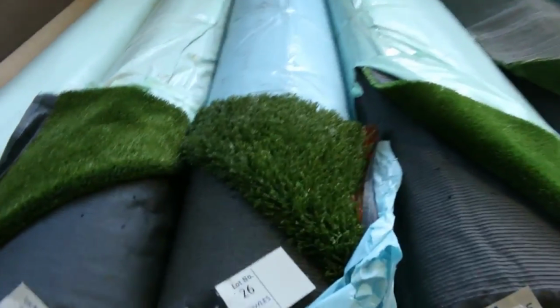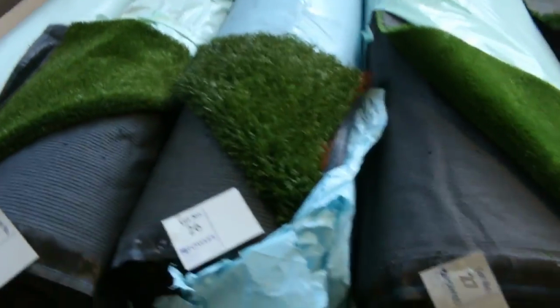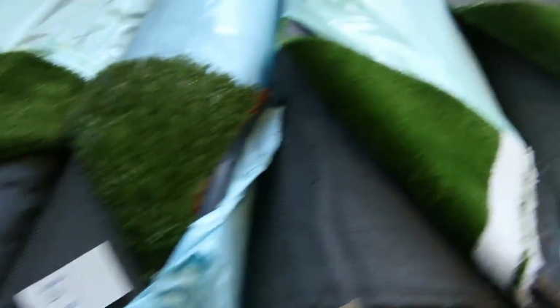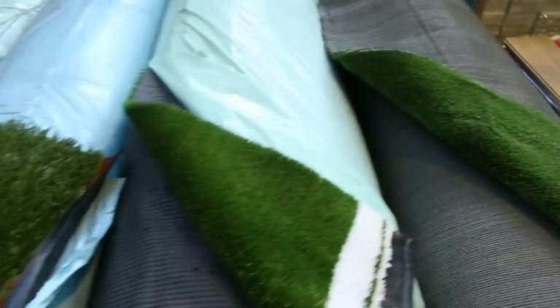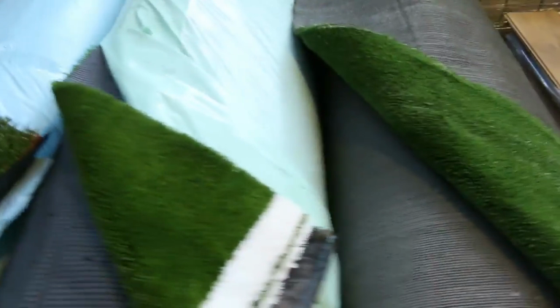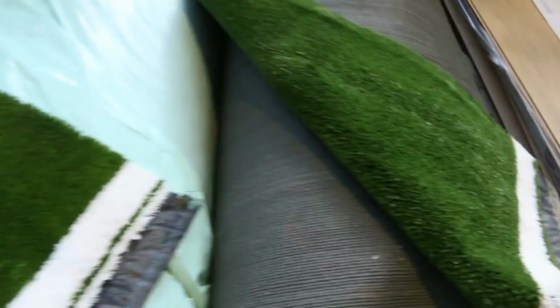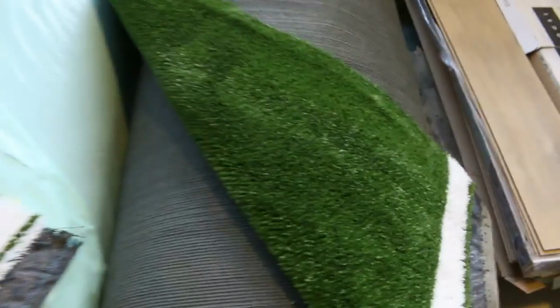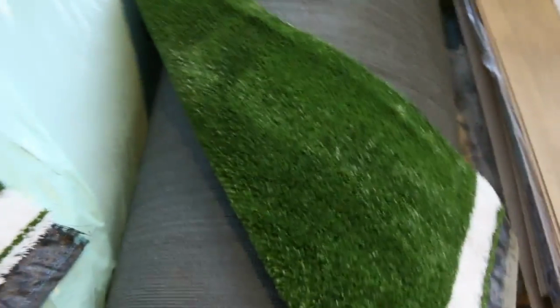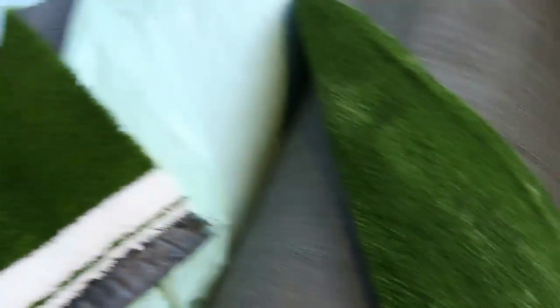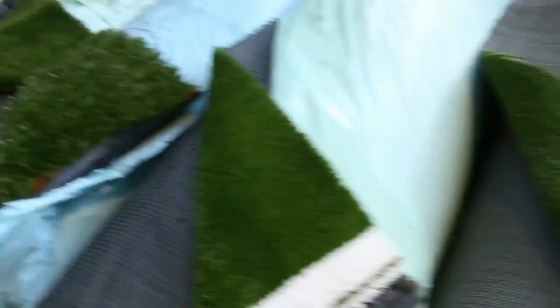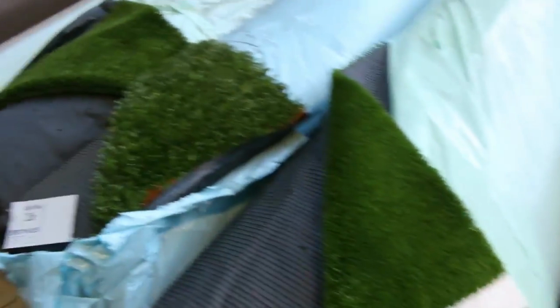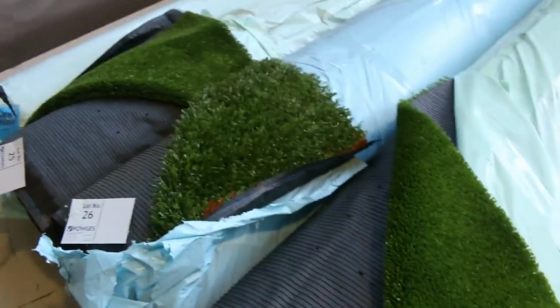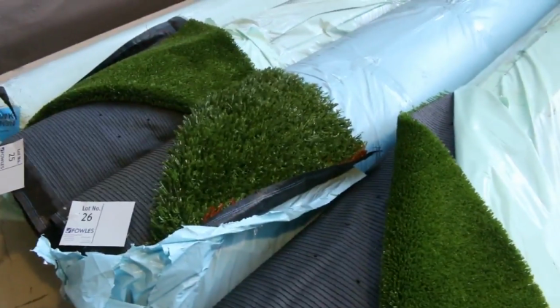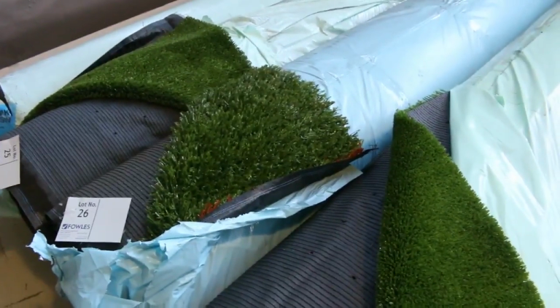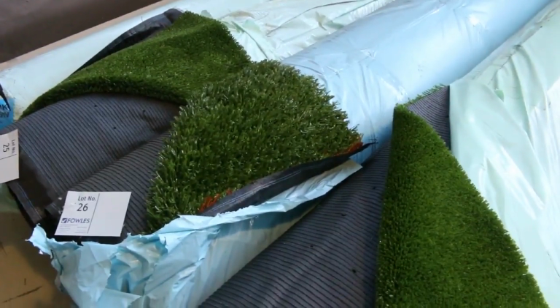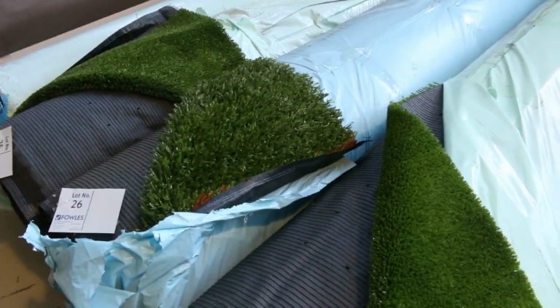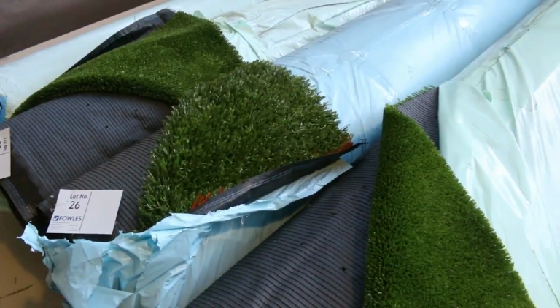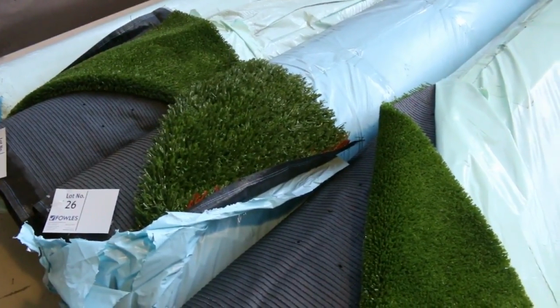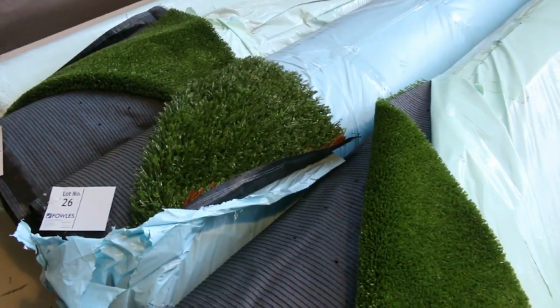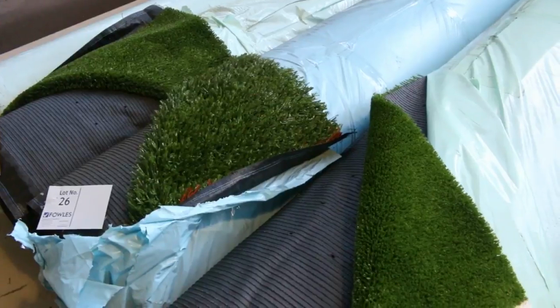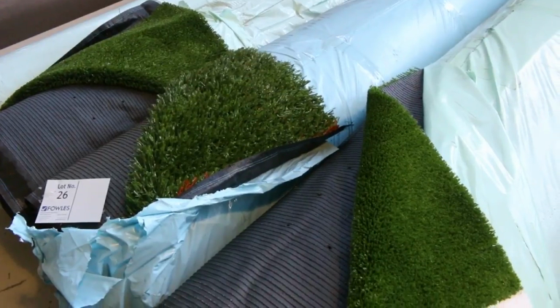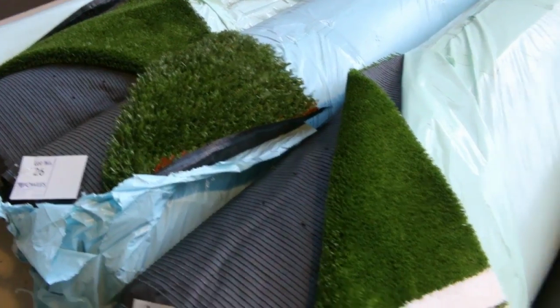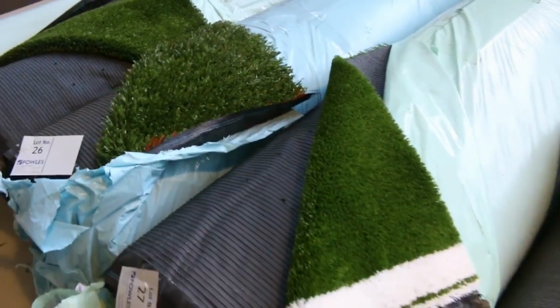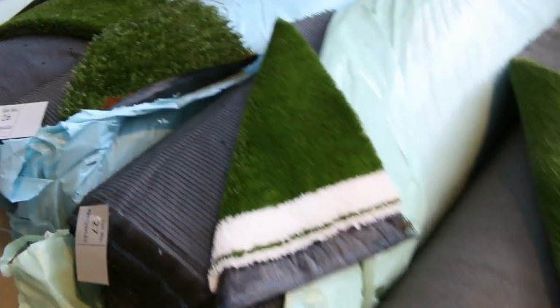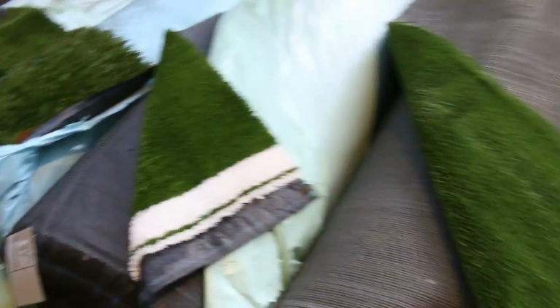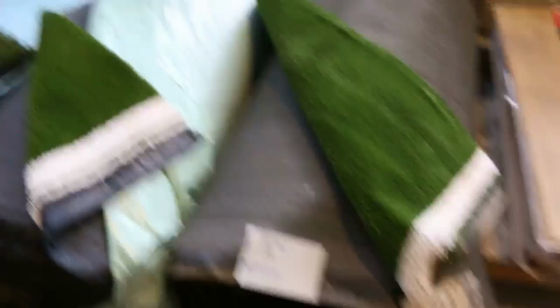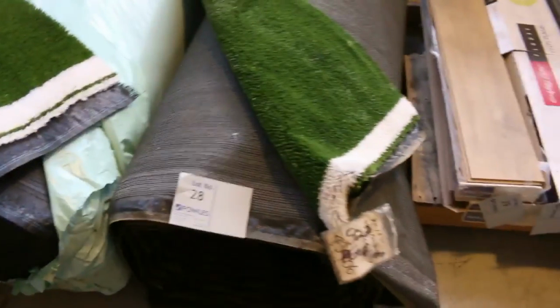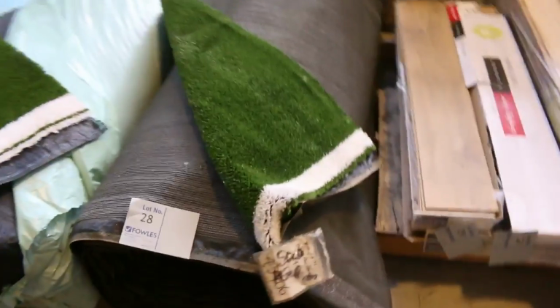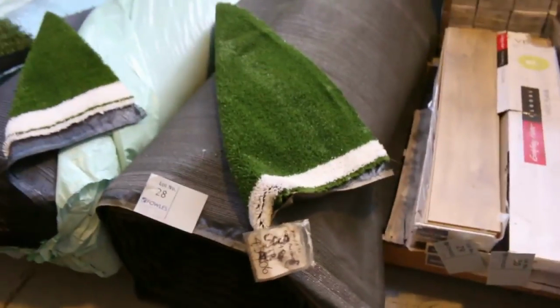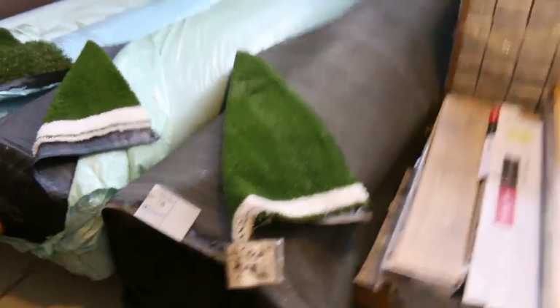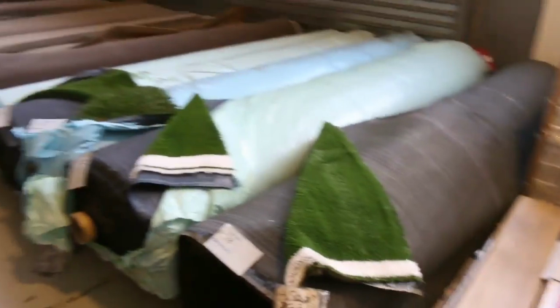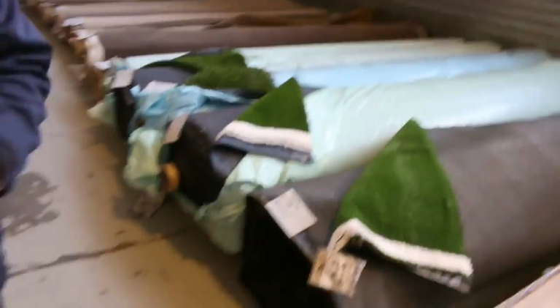We've got some grass here — a few new rolls come in, but only the shorter style of artificial turf. We do sell the turf by the square metre, and it starts from as low as $10 a square metre. Good buying on the turf — it's normally up around $30 to $40 off the shelf, so for $10 it's a steal.